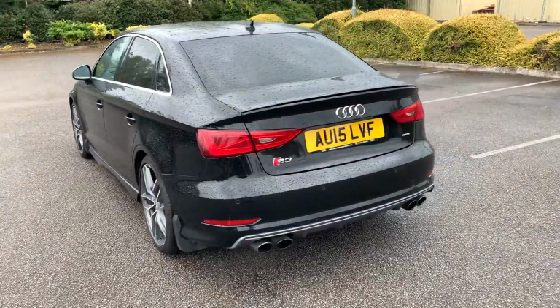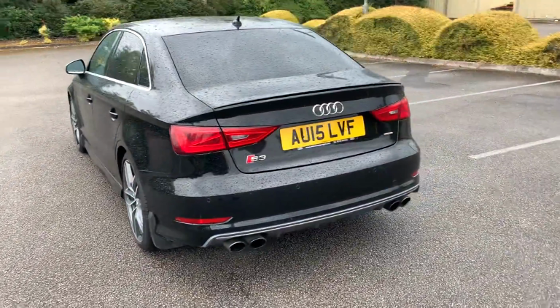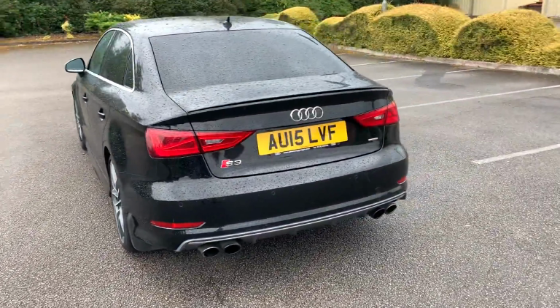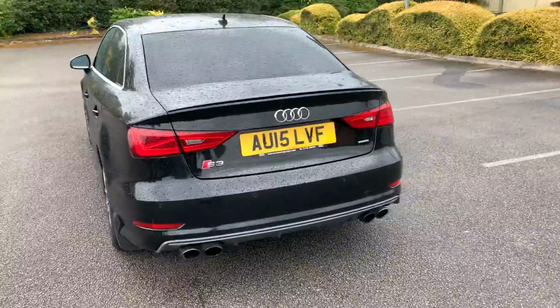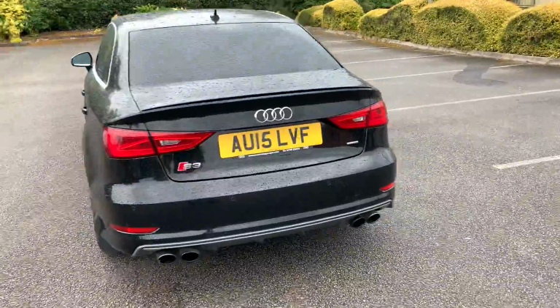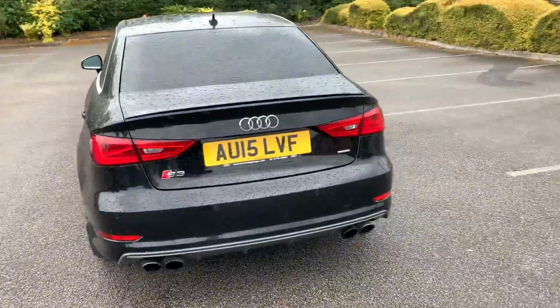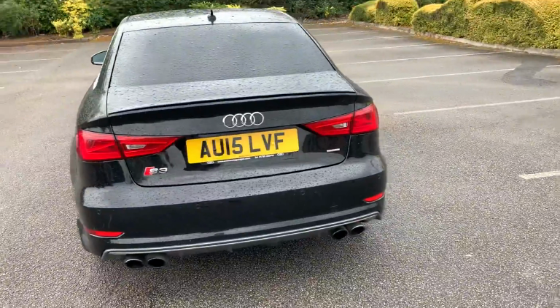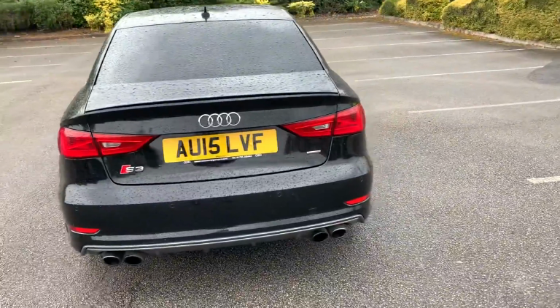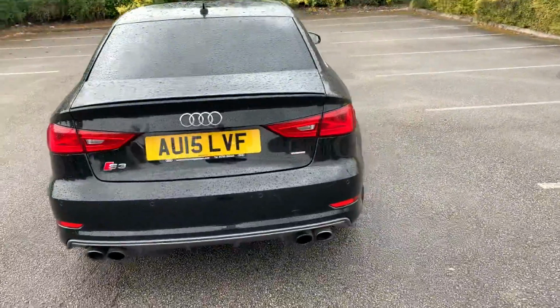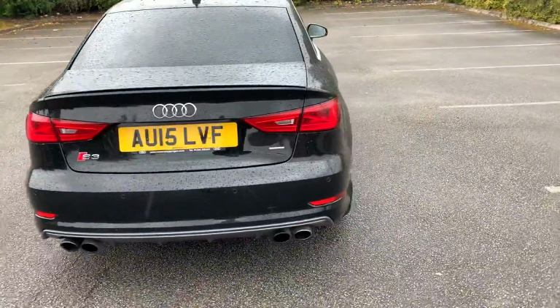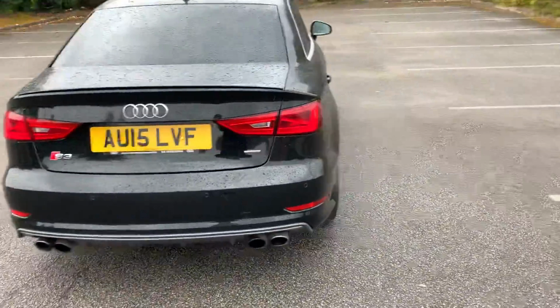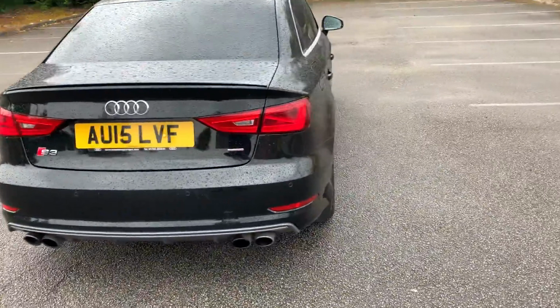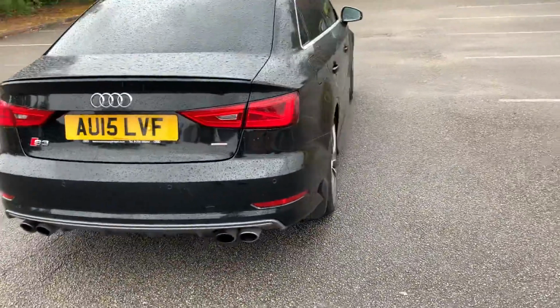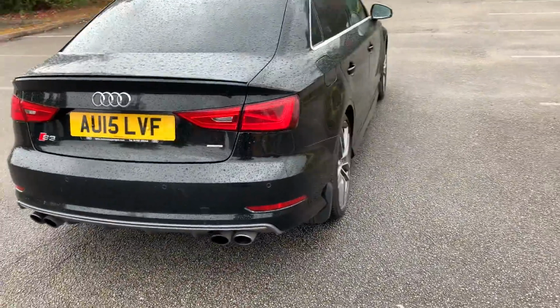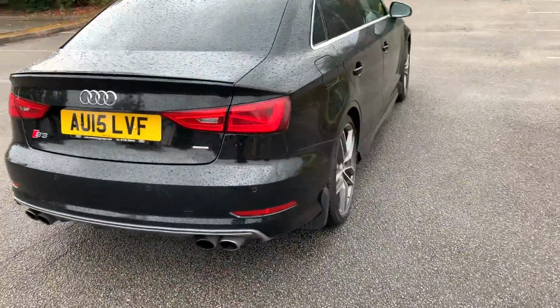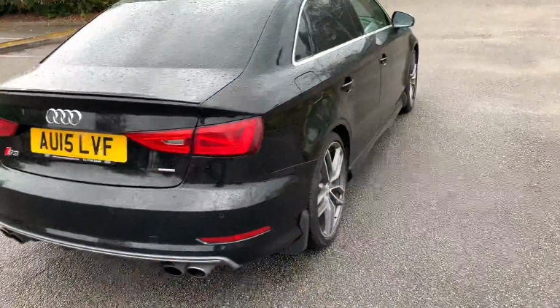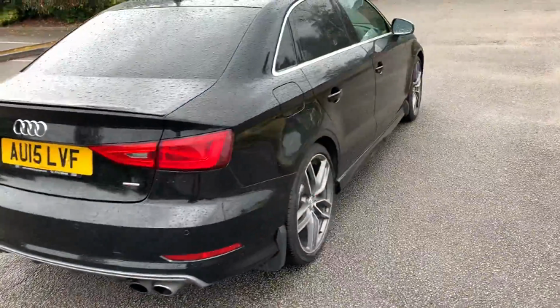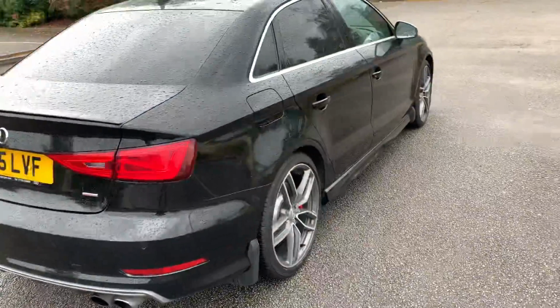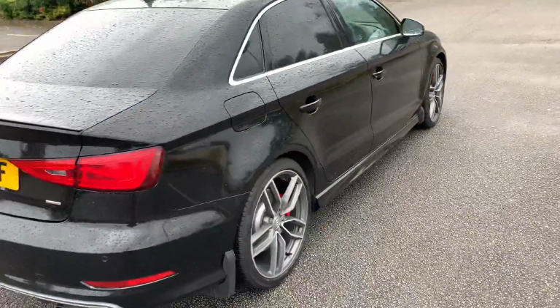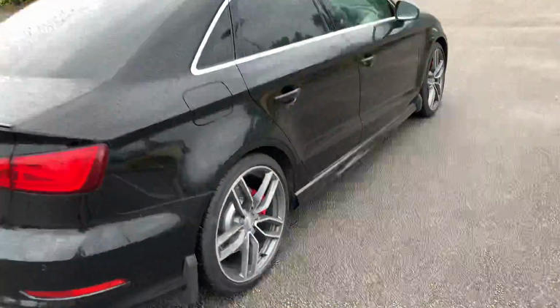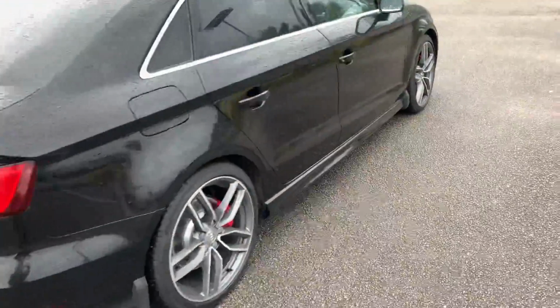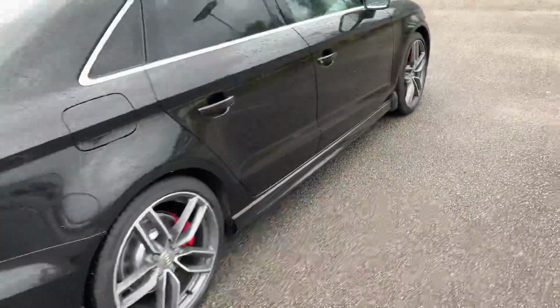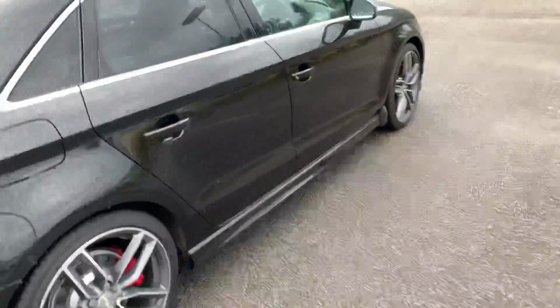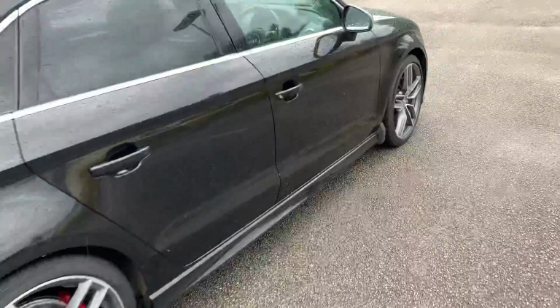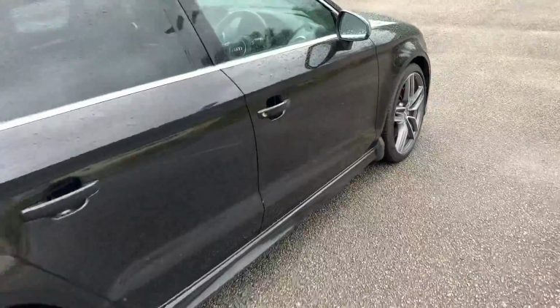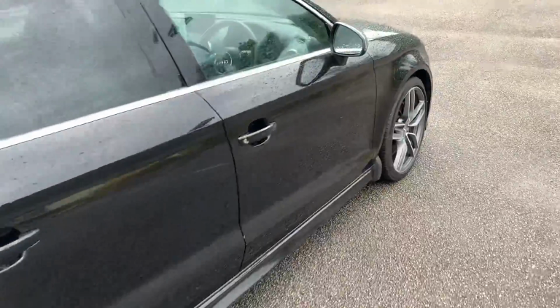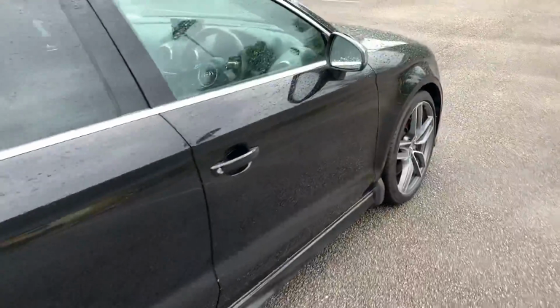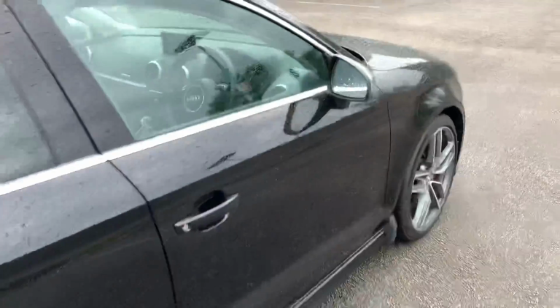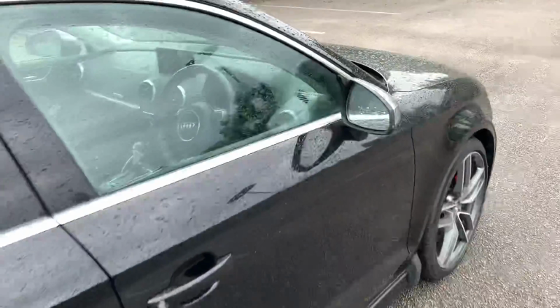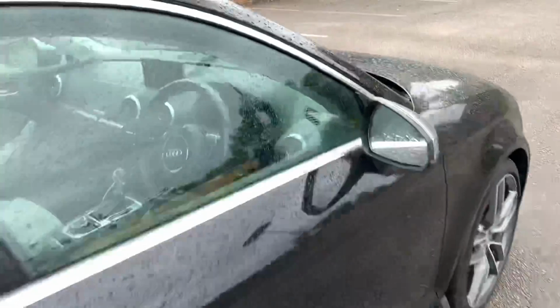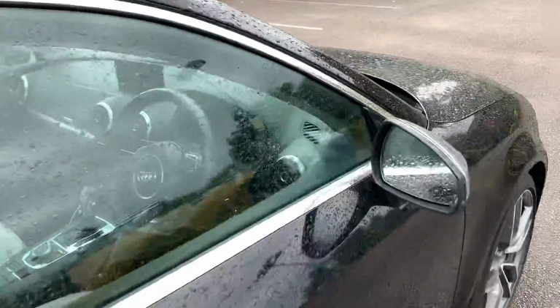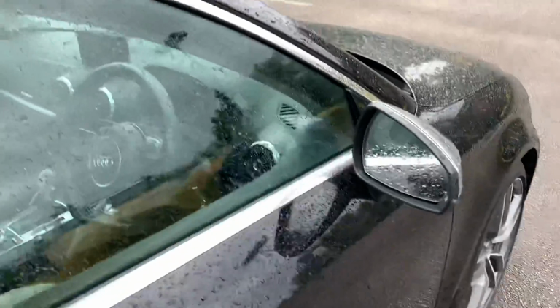All of our Audi approved vehicles do come with 12 month warranty and 12 month roadside assist. Let's take a look inside the vehicle.